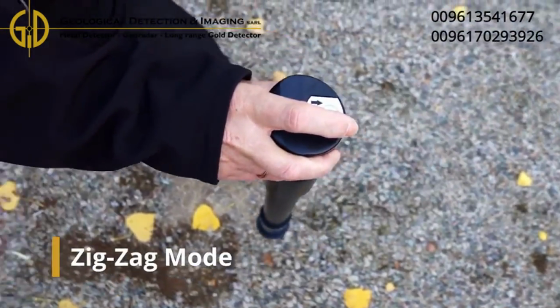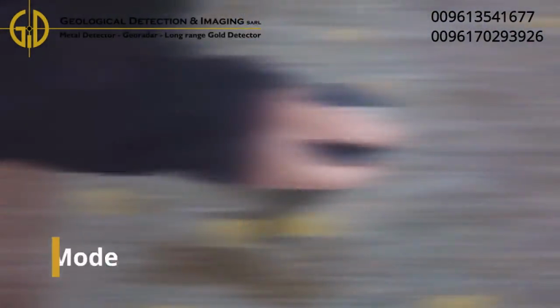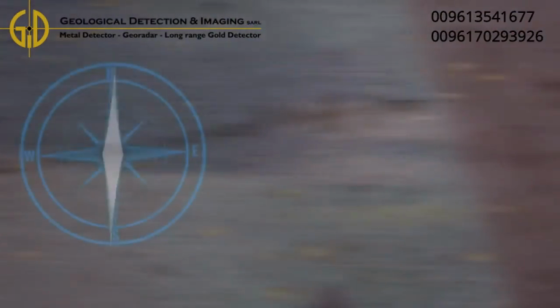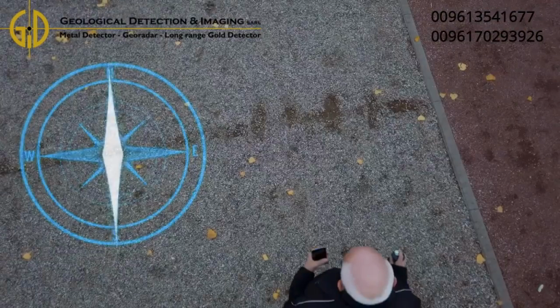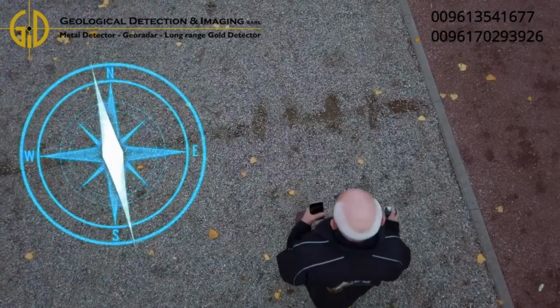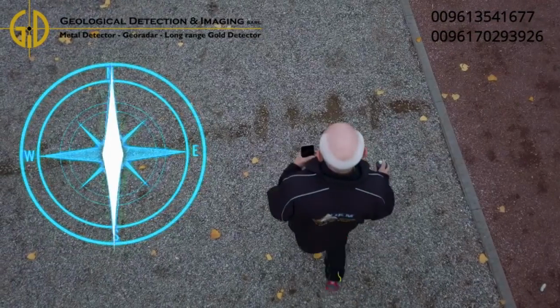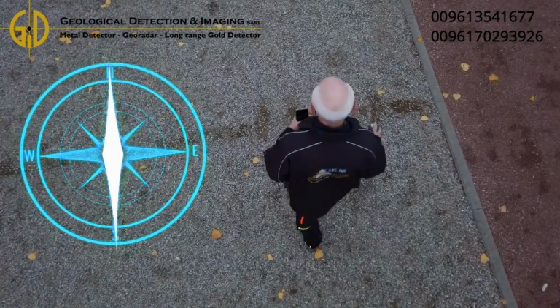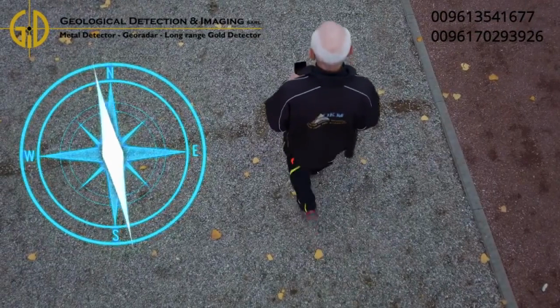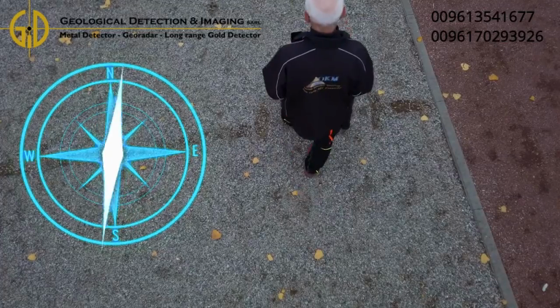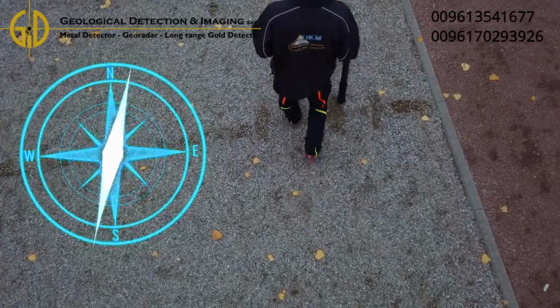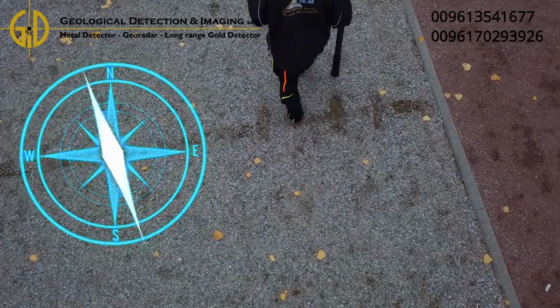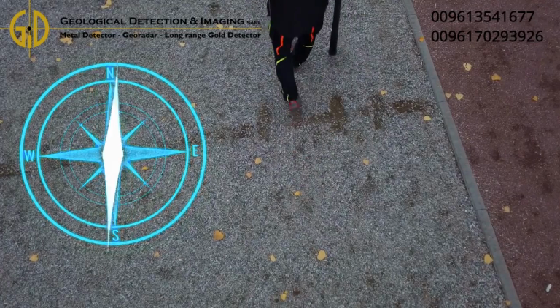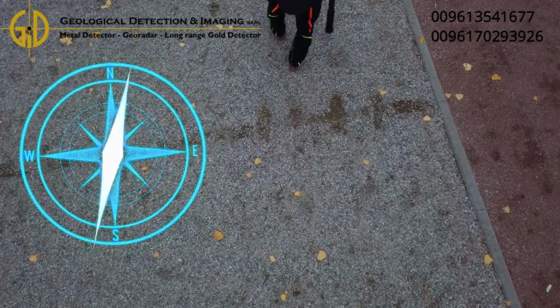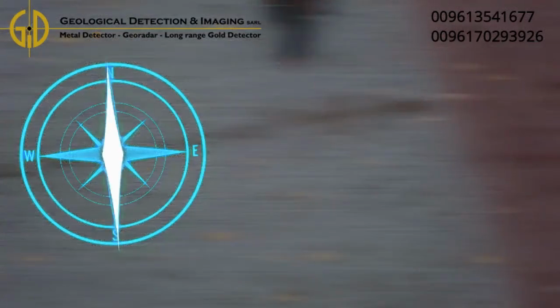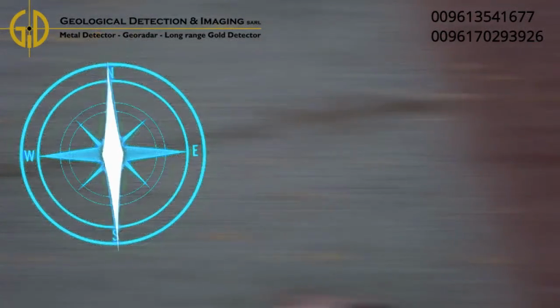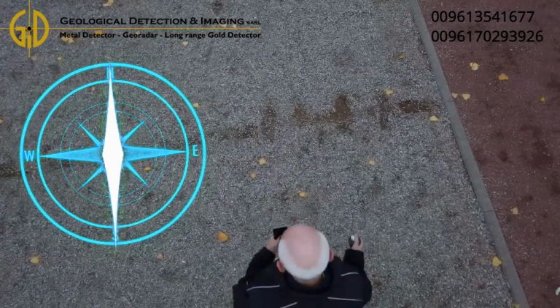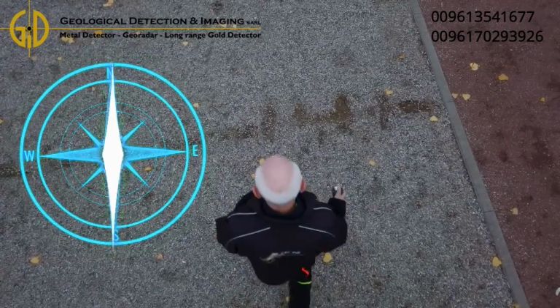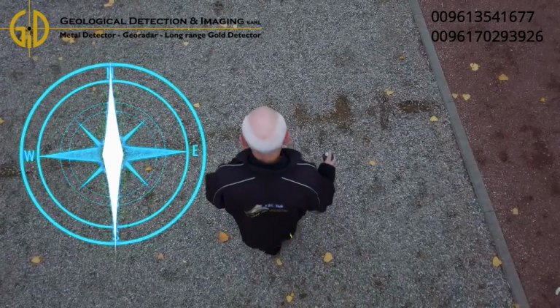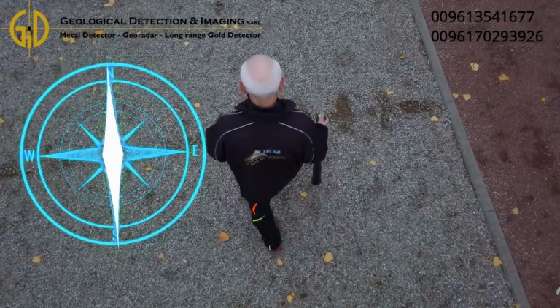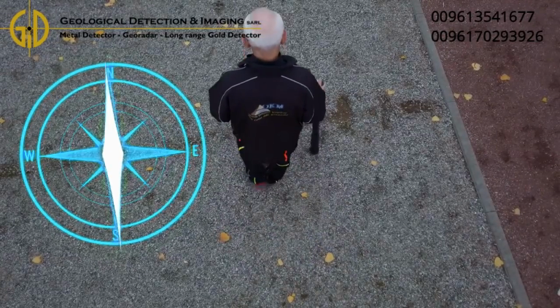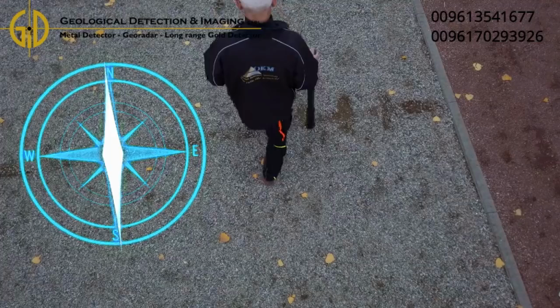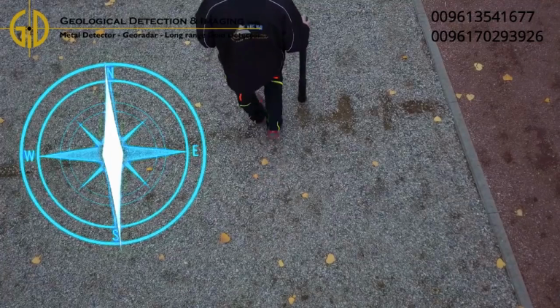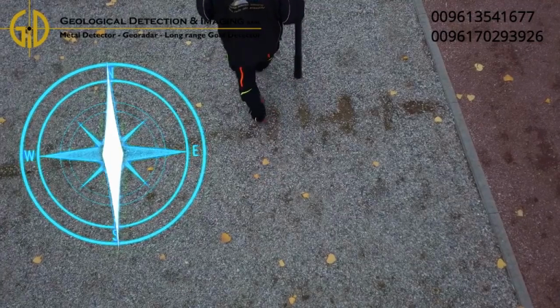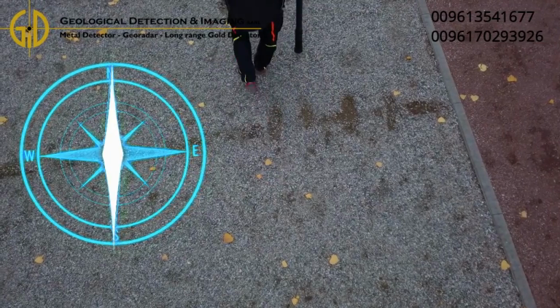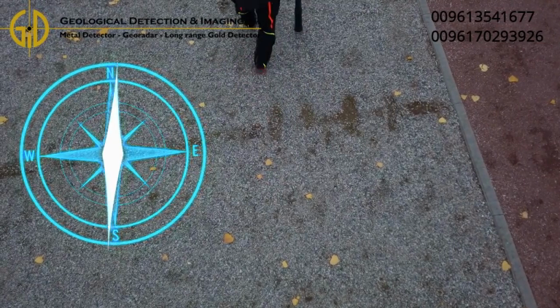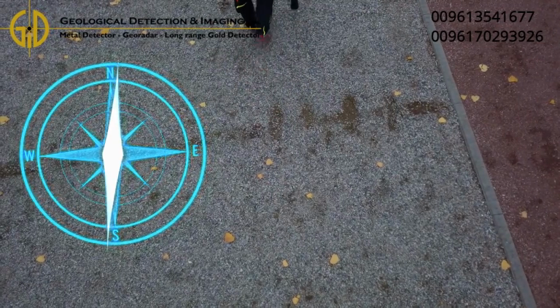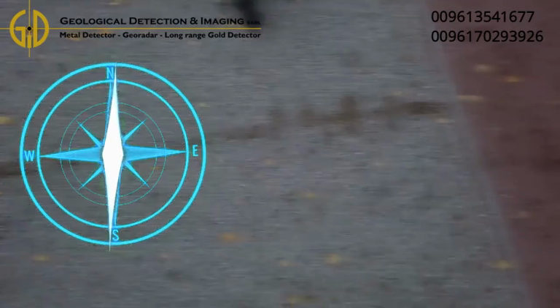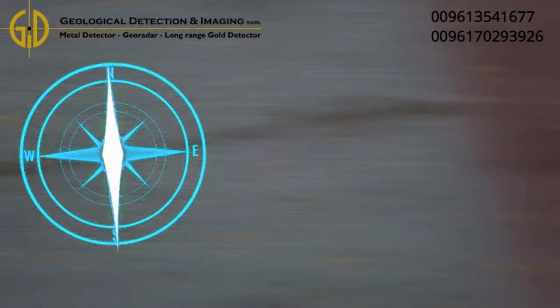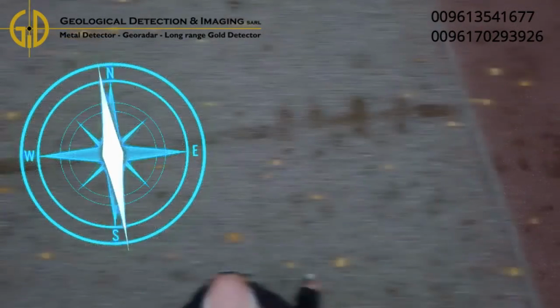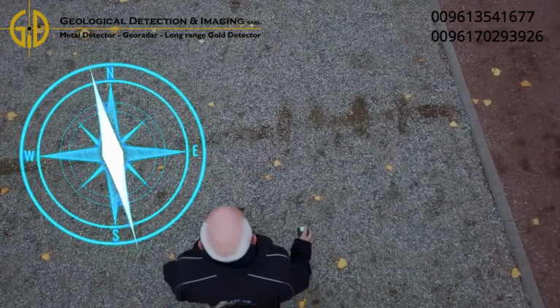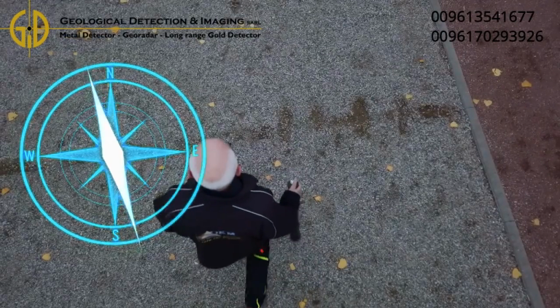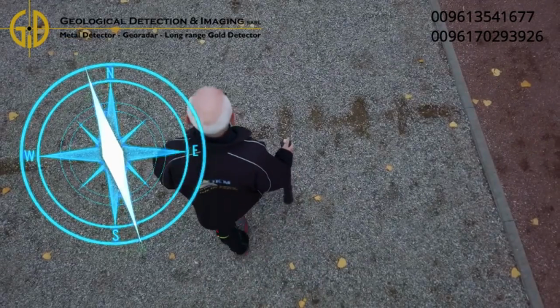Experience shows that scans in a north–south or south–north orientation produce better scan image results, if you can follow the natural magnetic field of the earth when measuring.